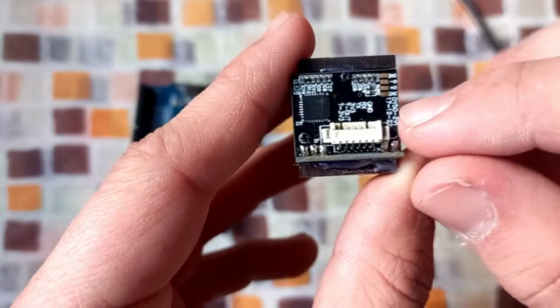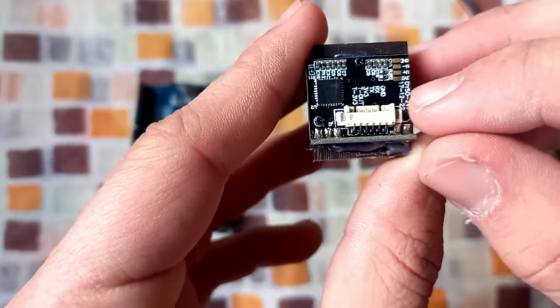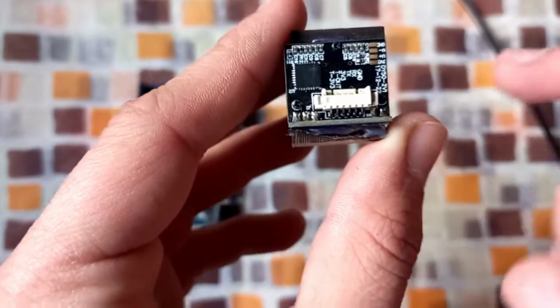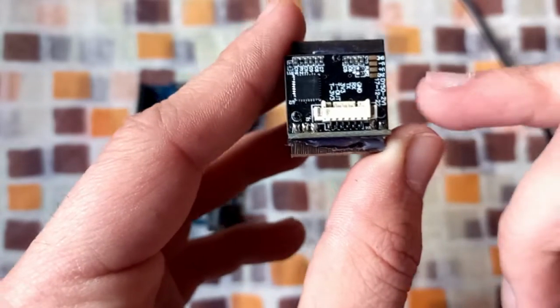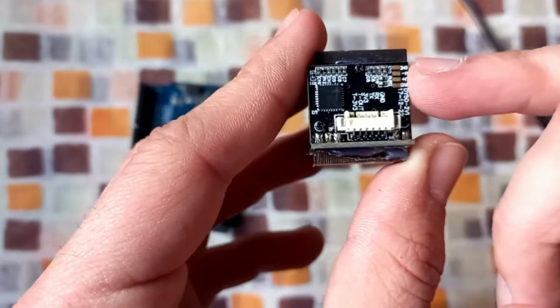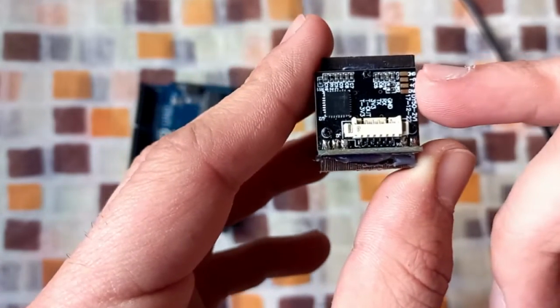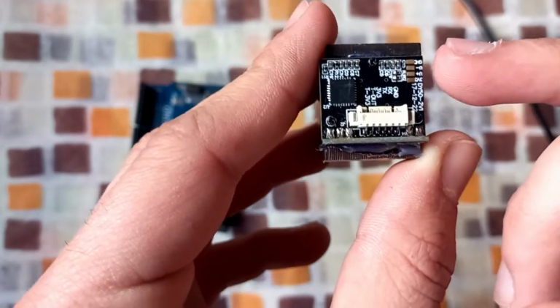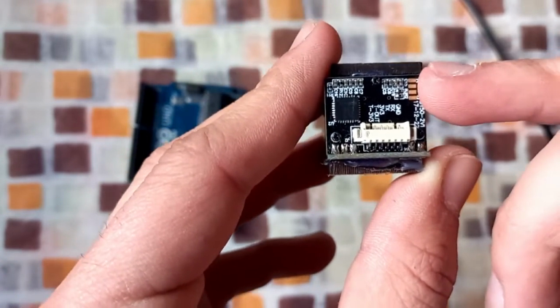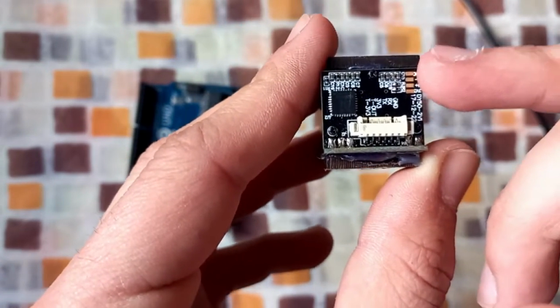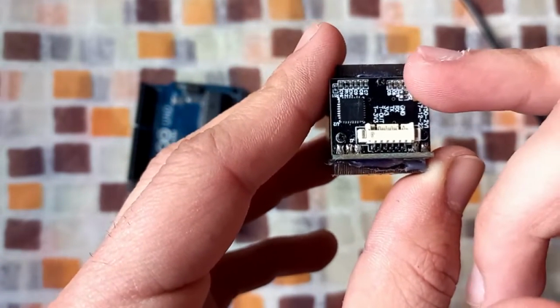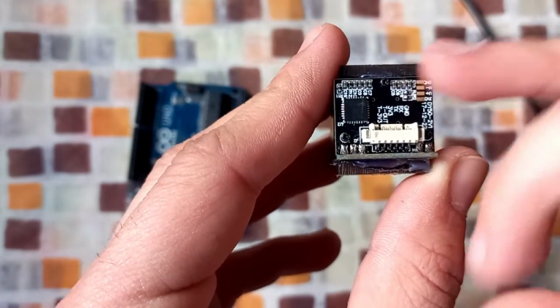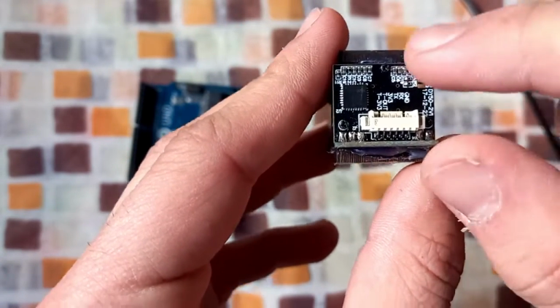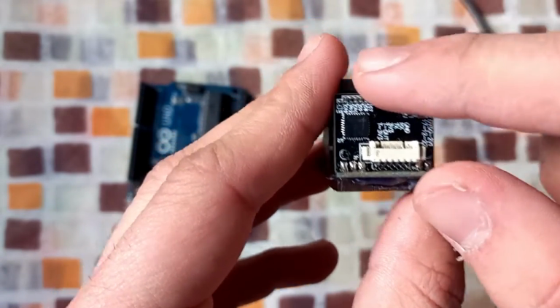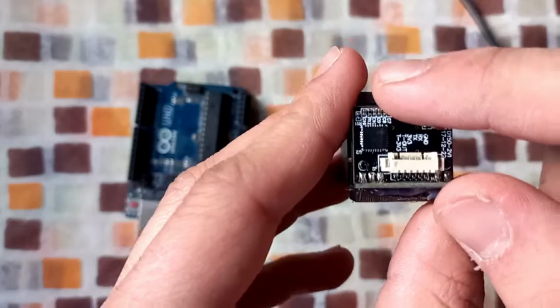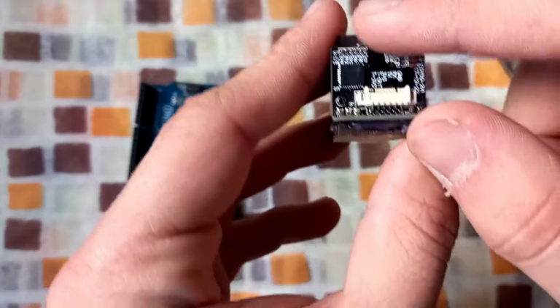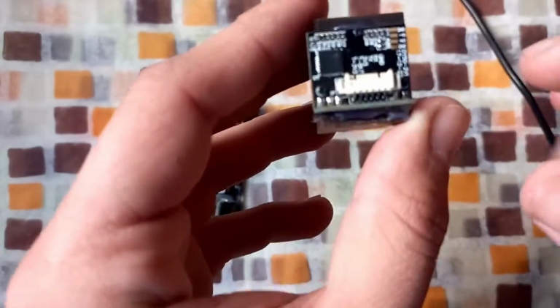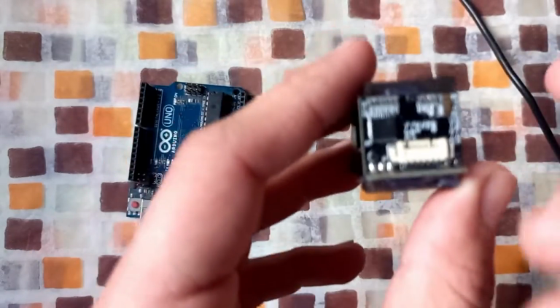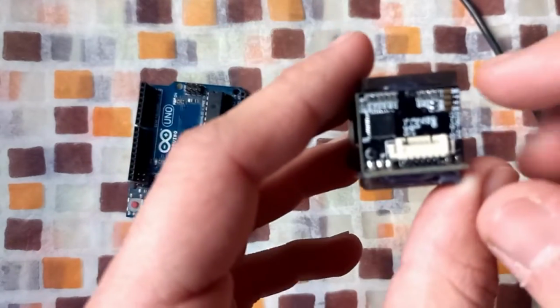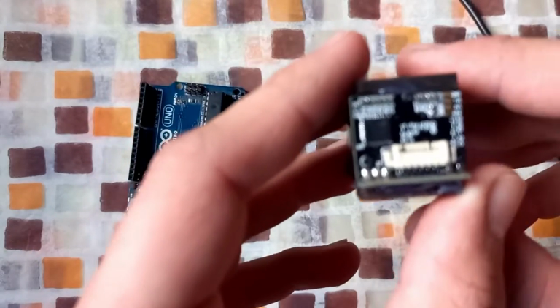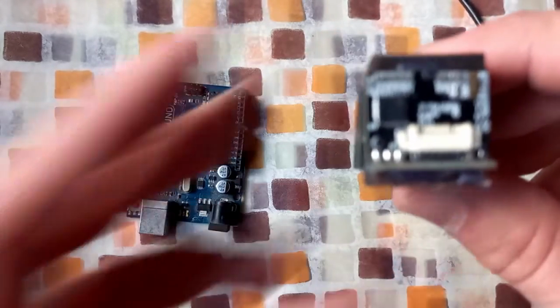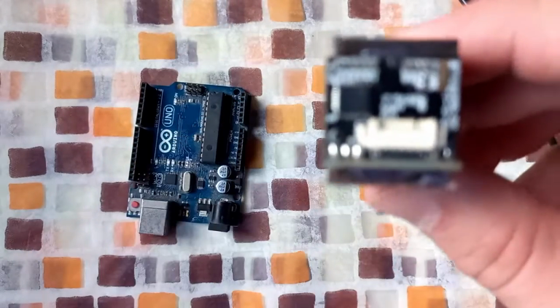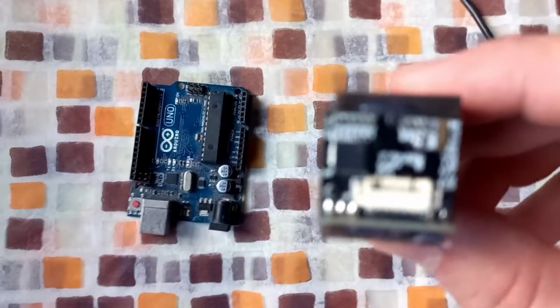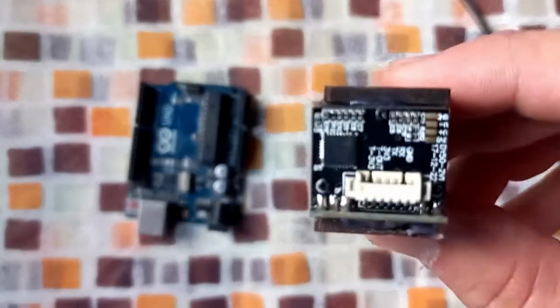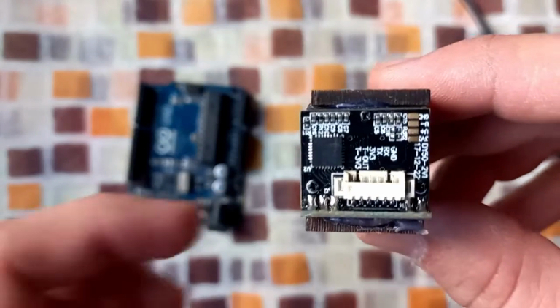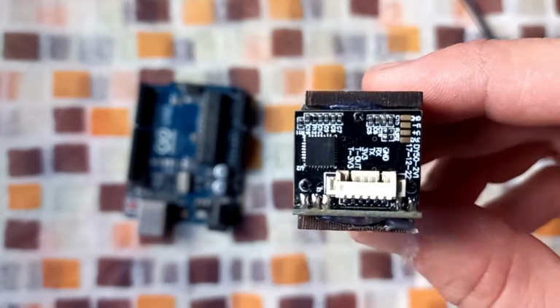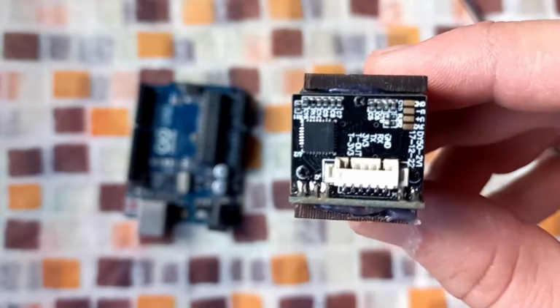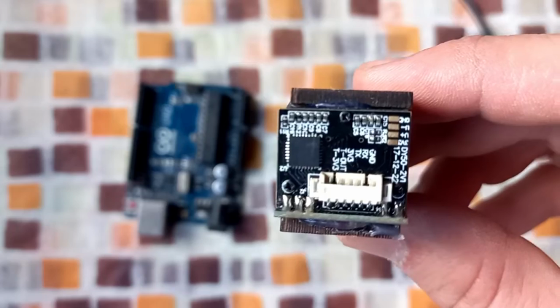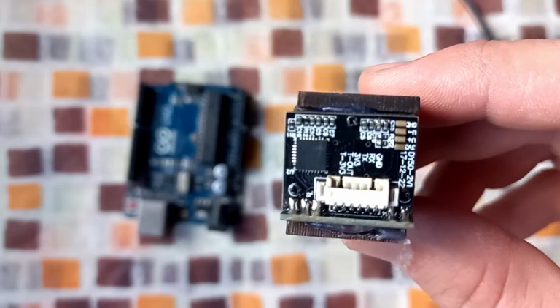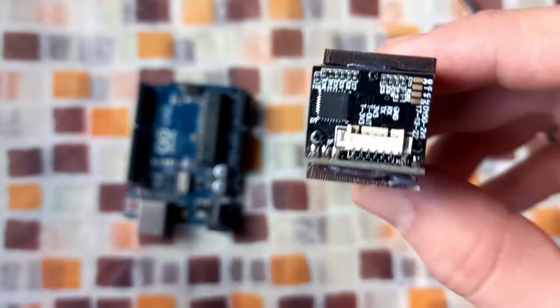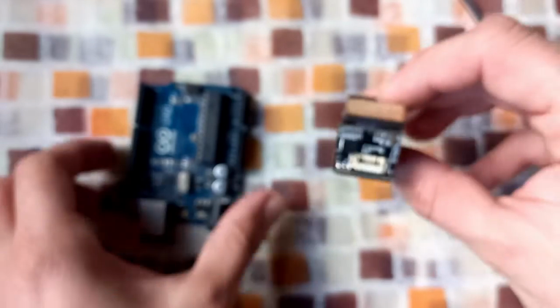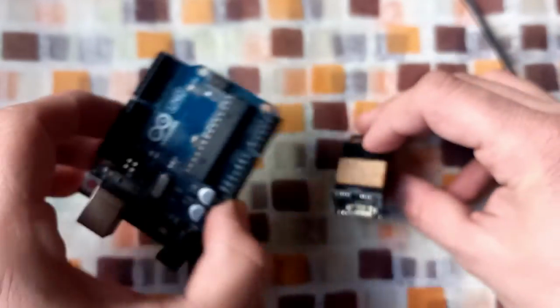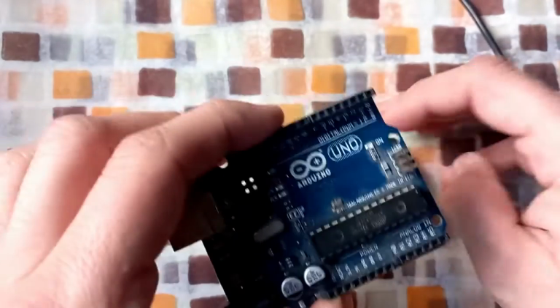This sensor has four useful pins: ground, RX, TX, and 3.3 volt. First of all, you need to connect the ground of the sensor to the ground on the Arduino.